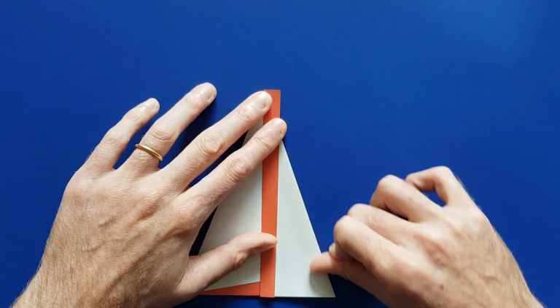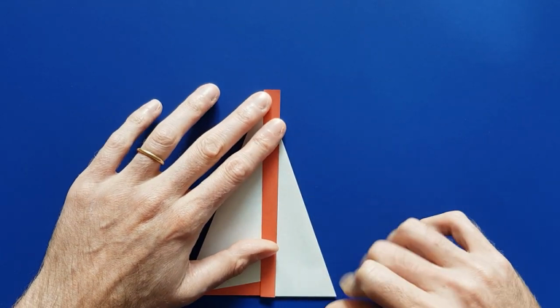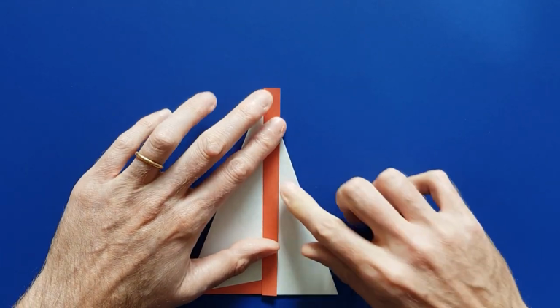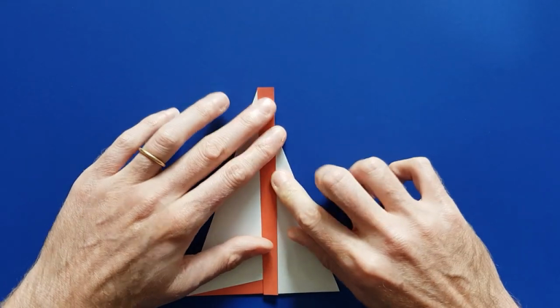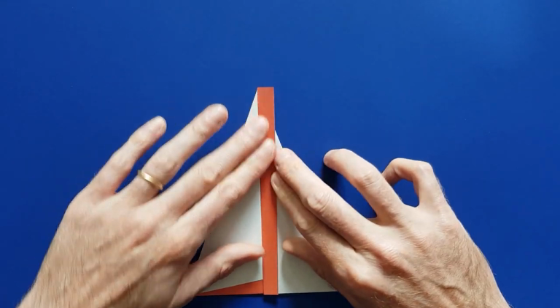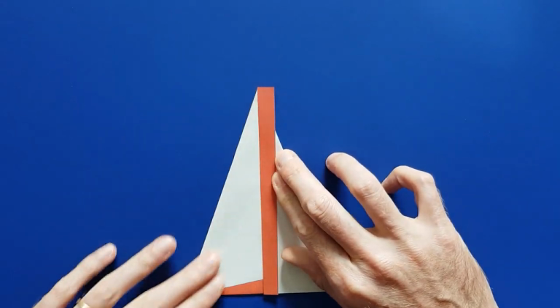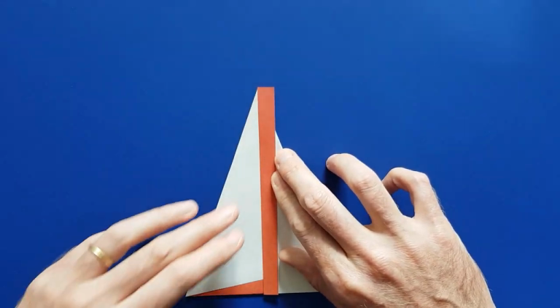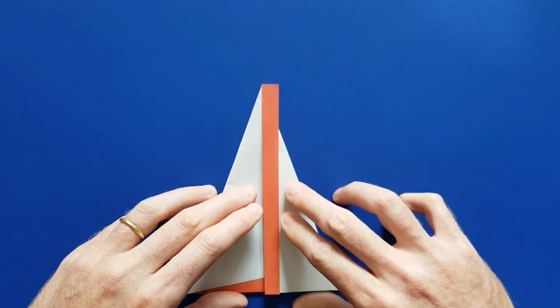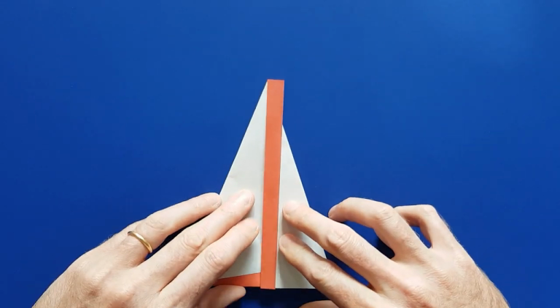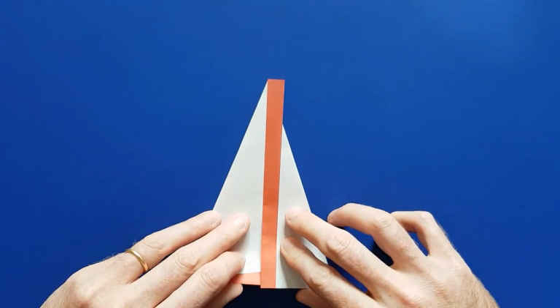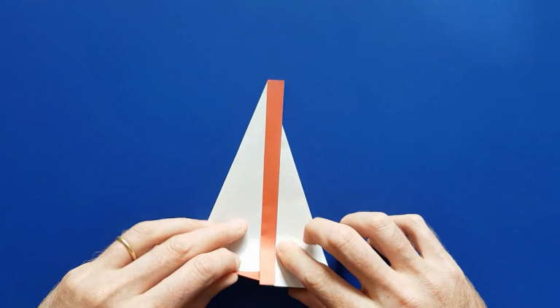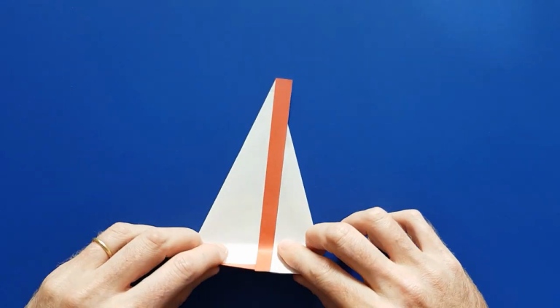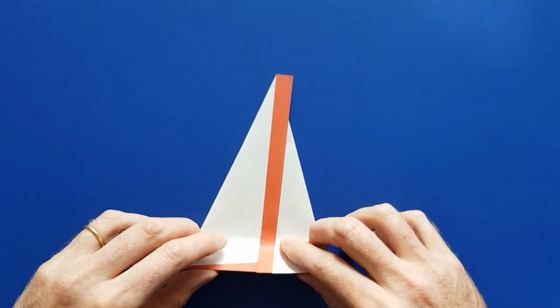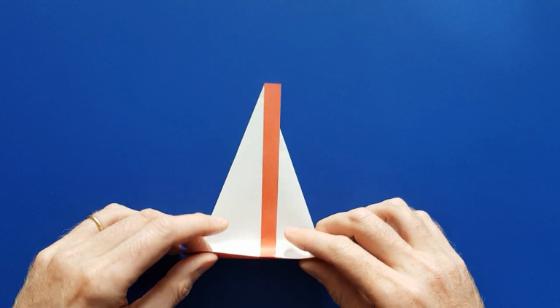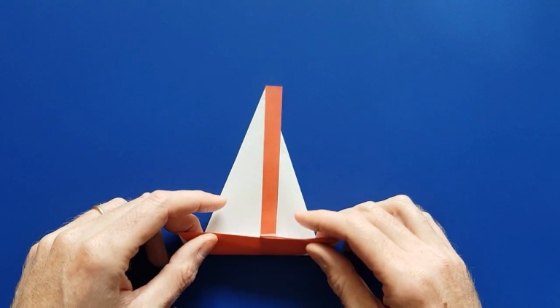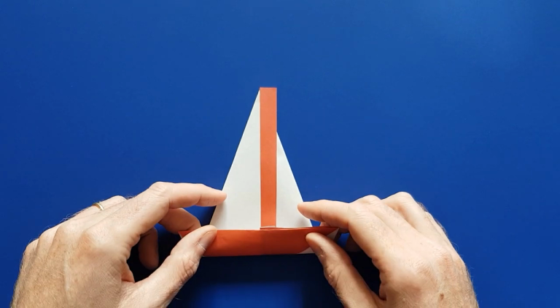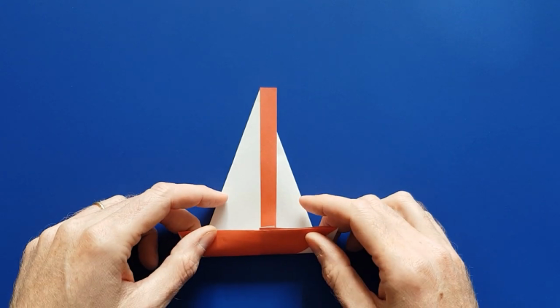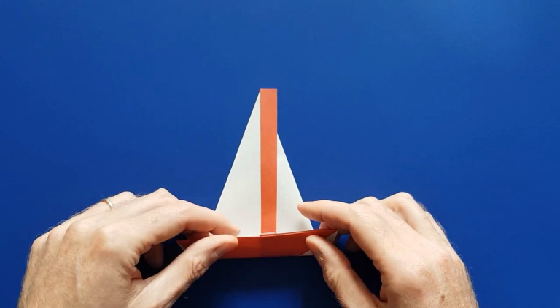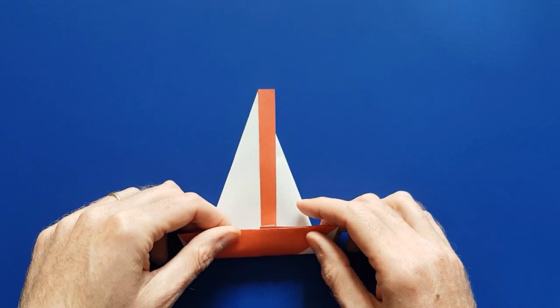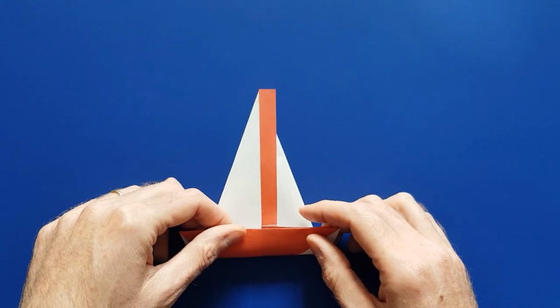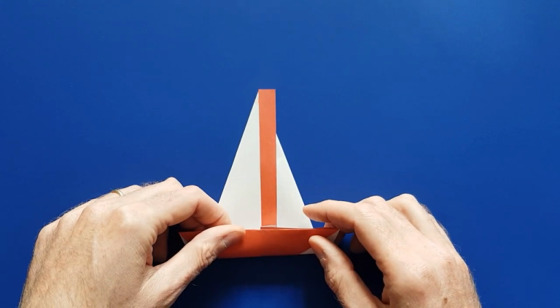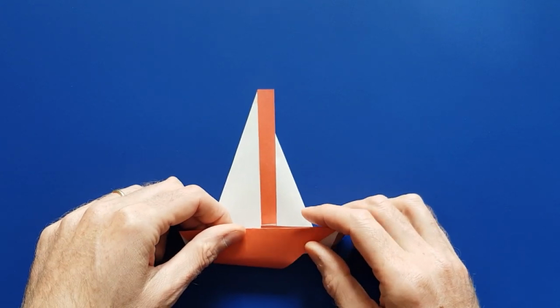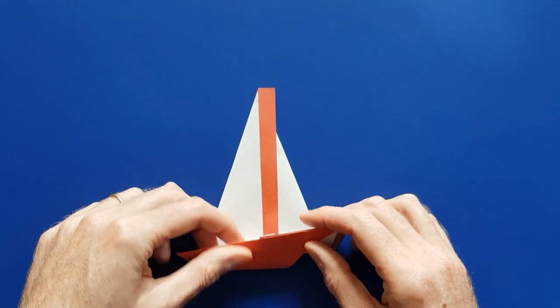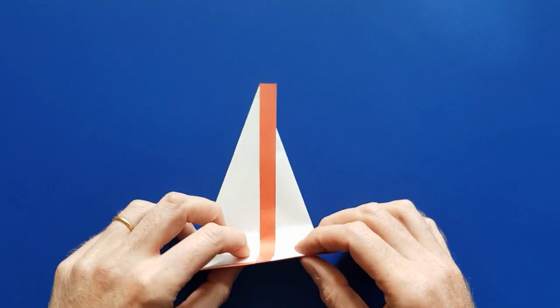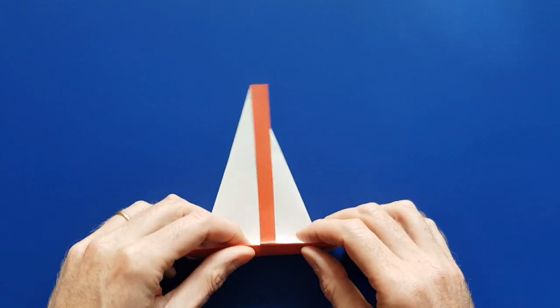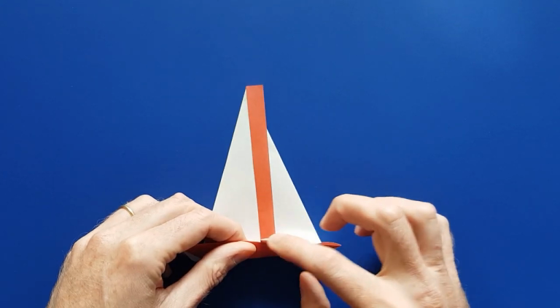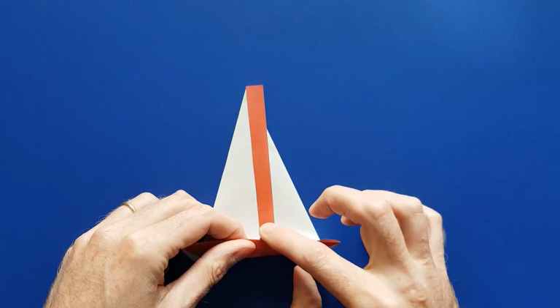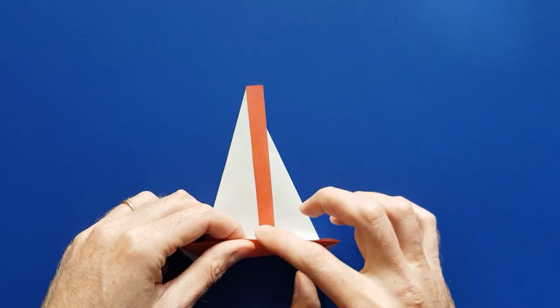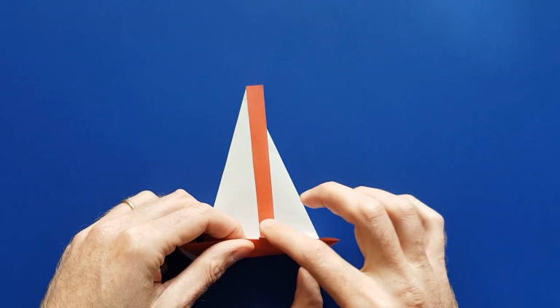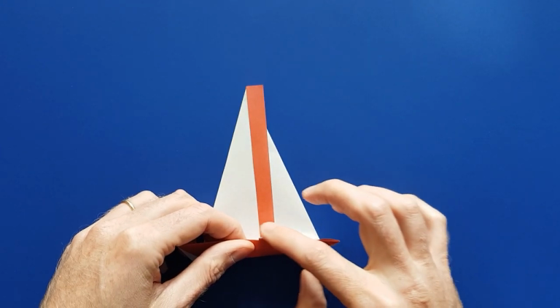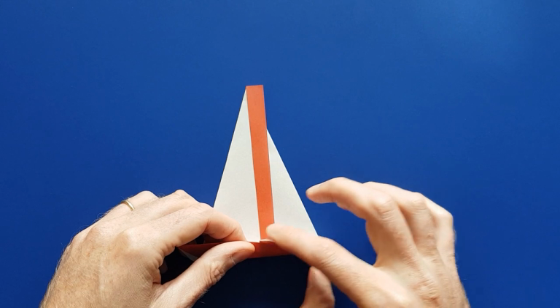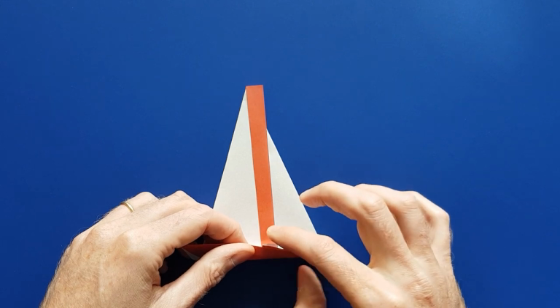The next step is to fold the body — the hull of the boat — like this. But if you do that, you will notice that you have this little flap here that isn't very elegant.